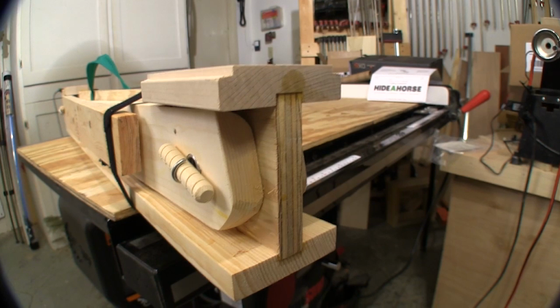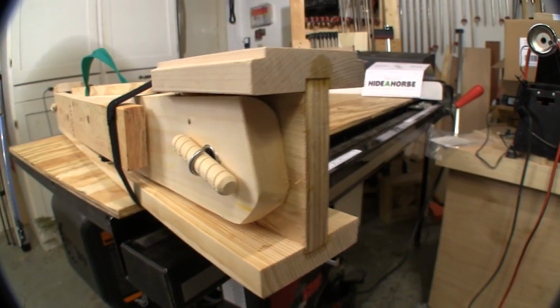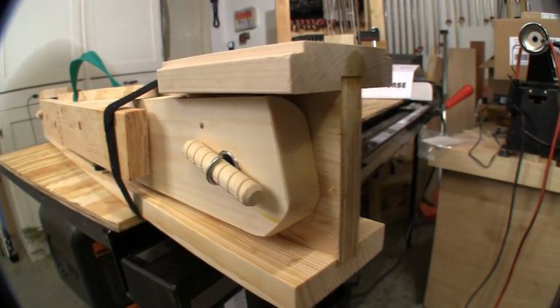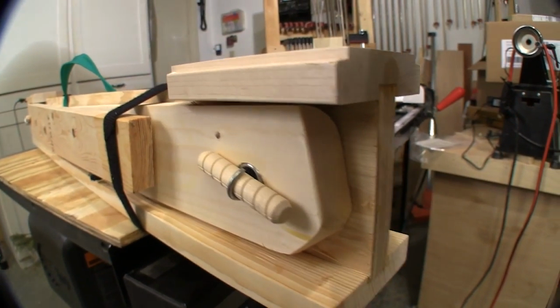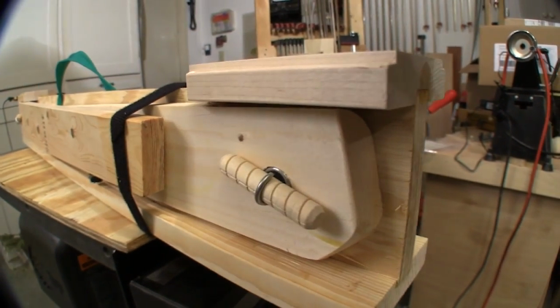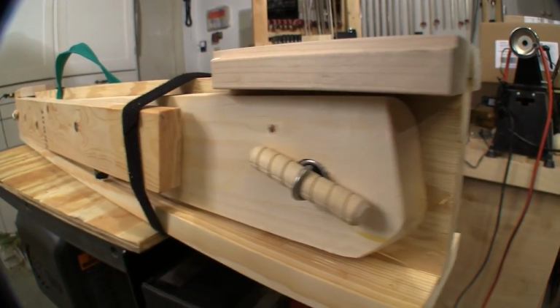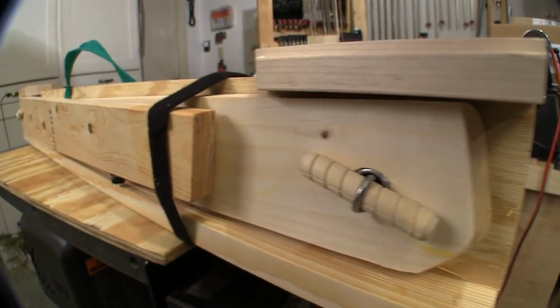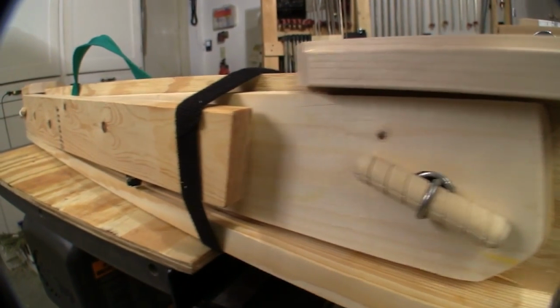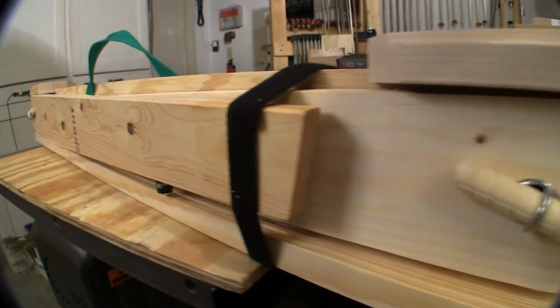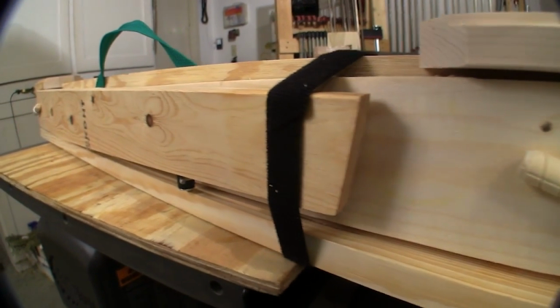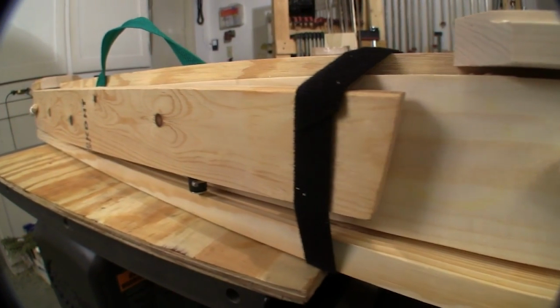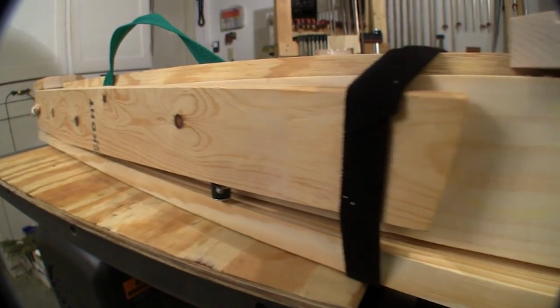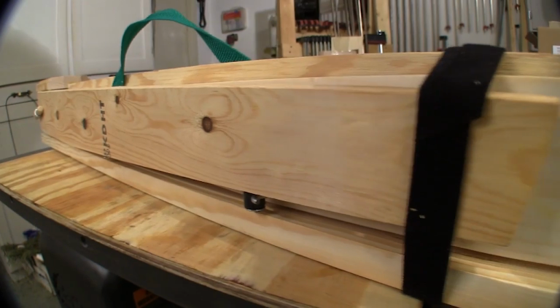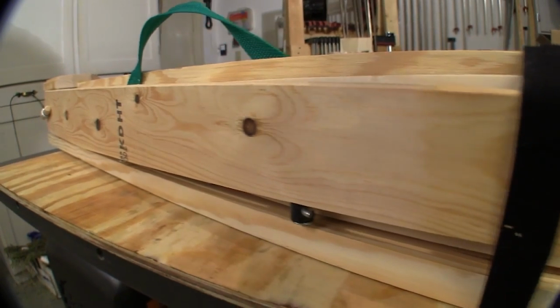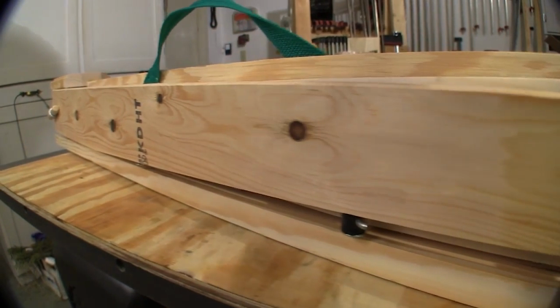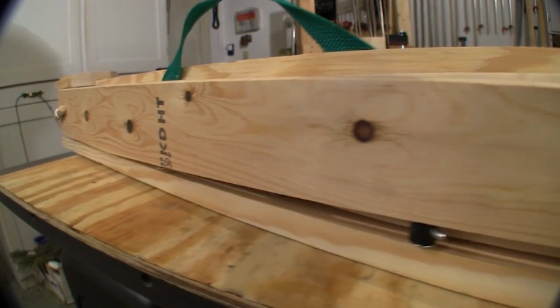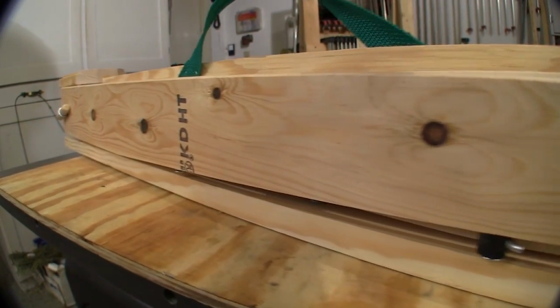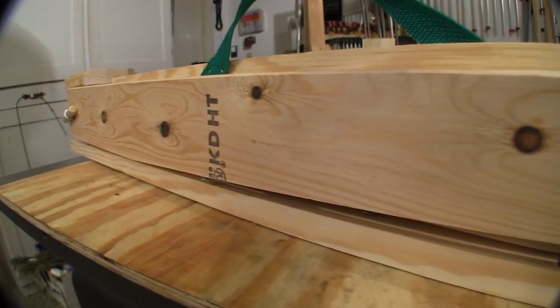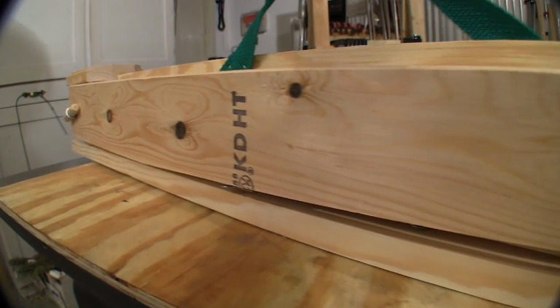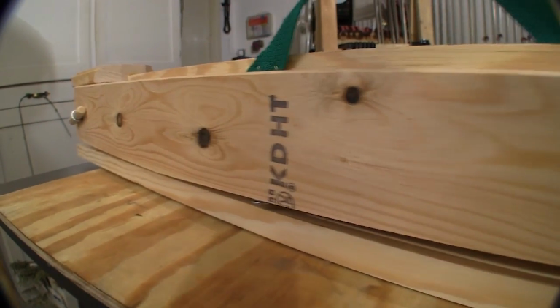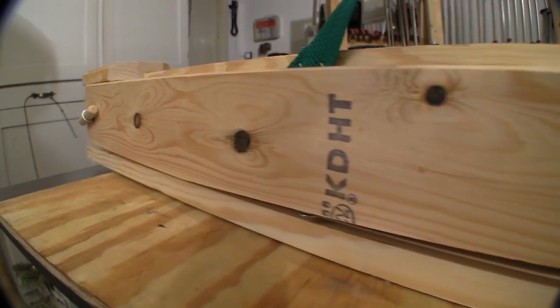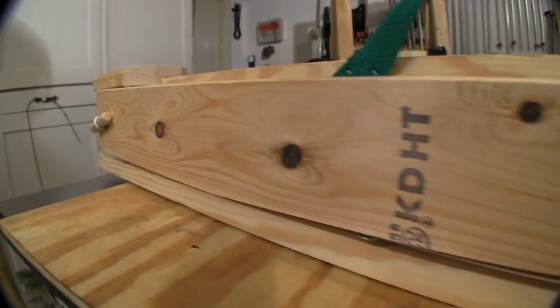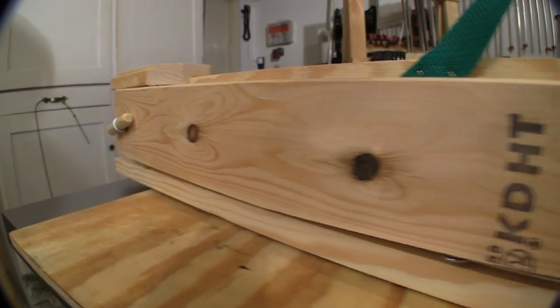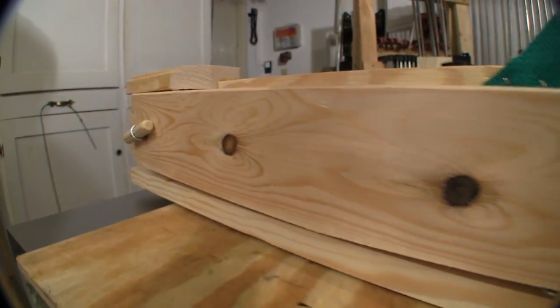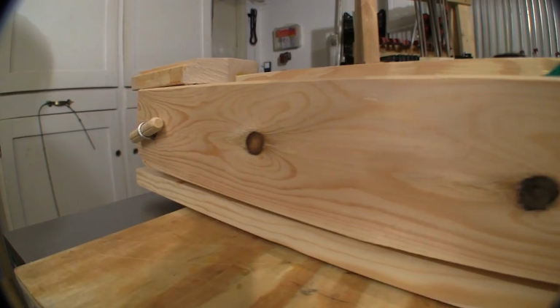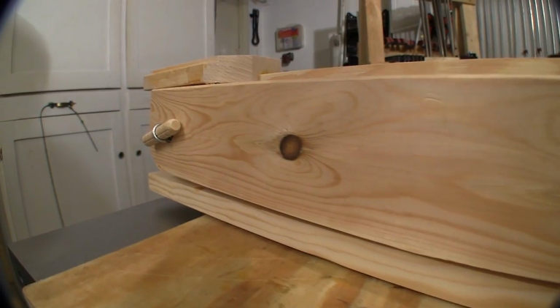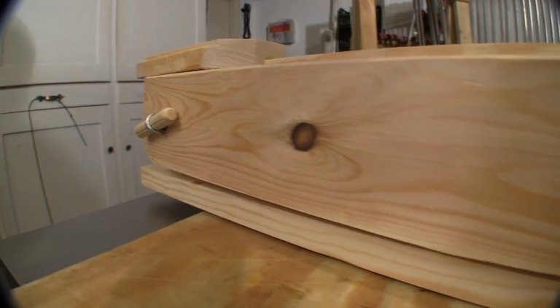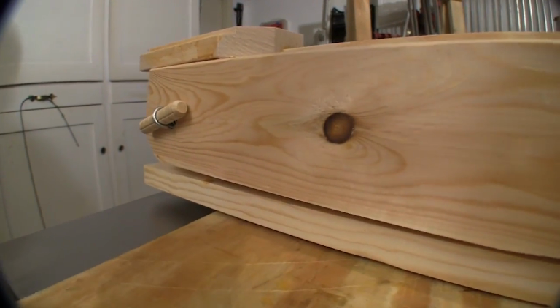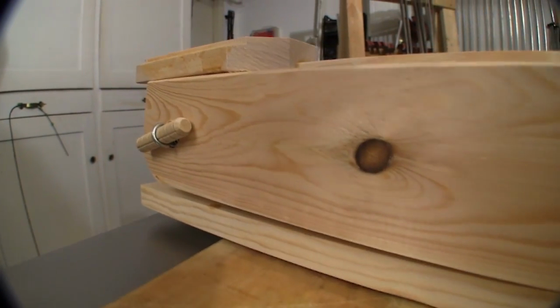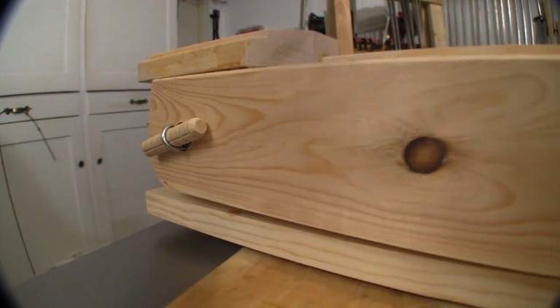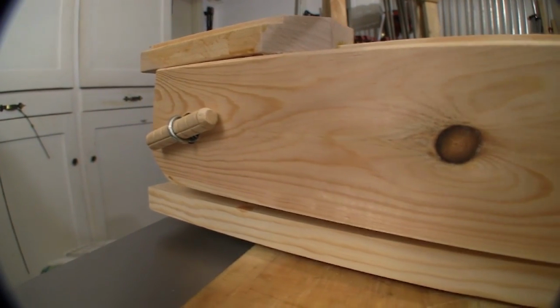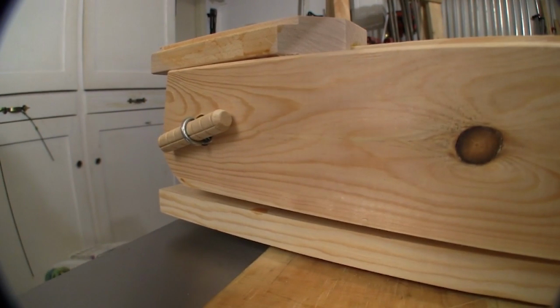We've all built sawhorses, but building them so they fold up like this is a whole different story. It only weighs 7.5 pounds, but when you open it up, it'll hold 1,100 pounds. And that's what got me looking at the height of horse sawhorses.